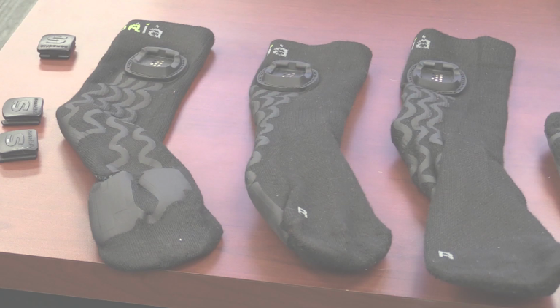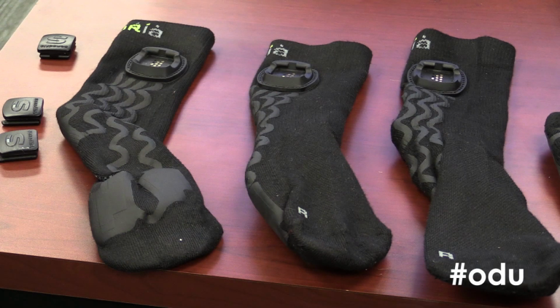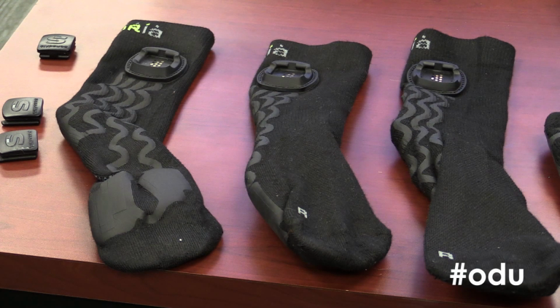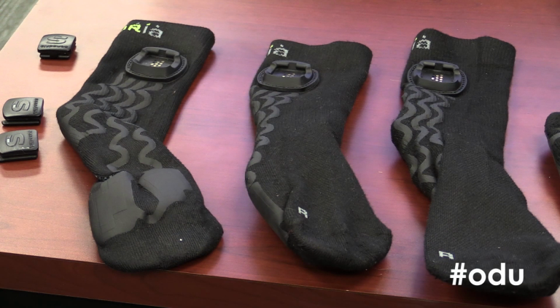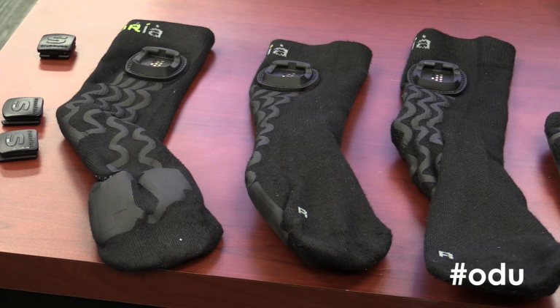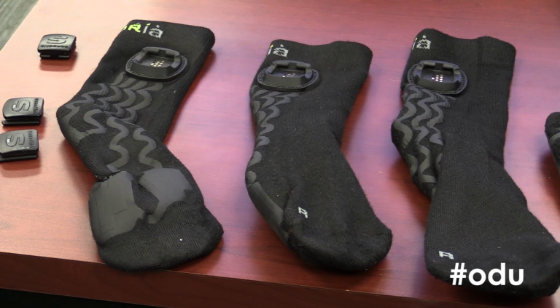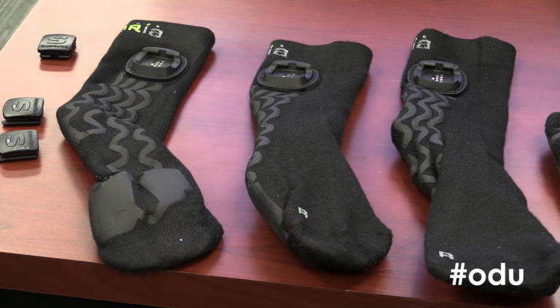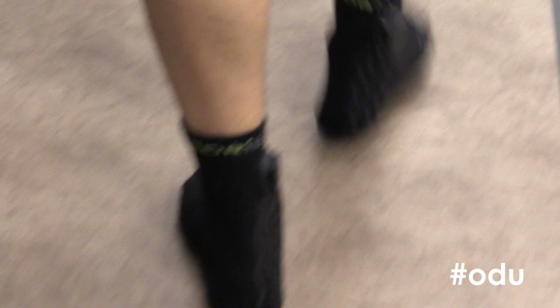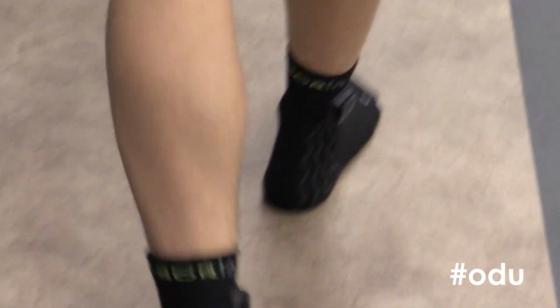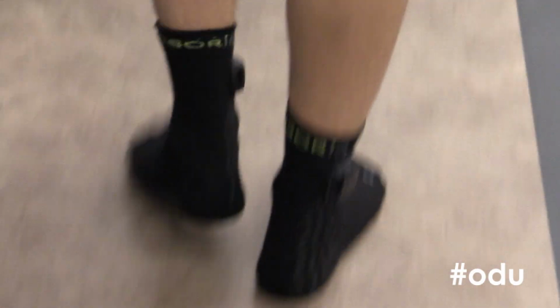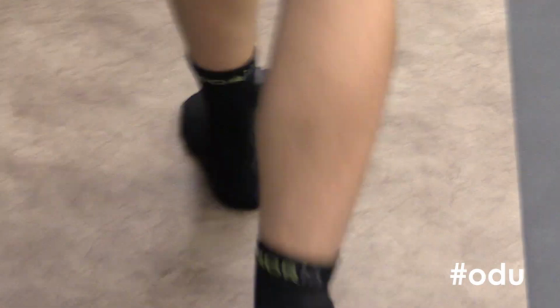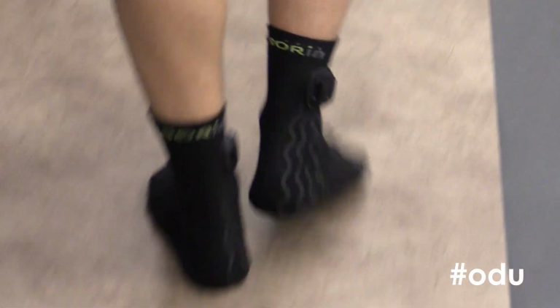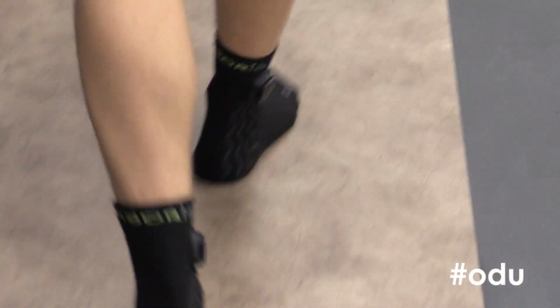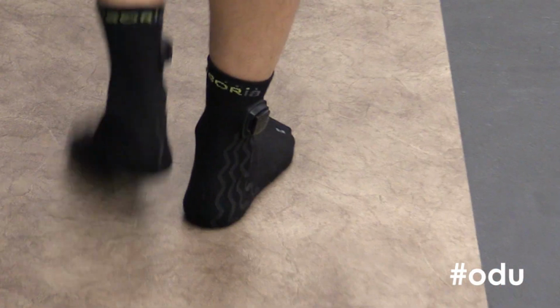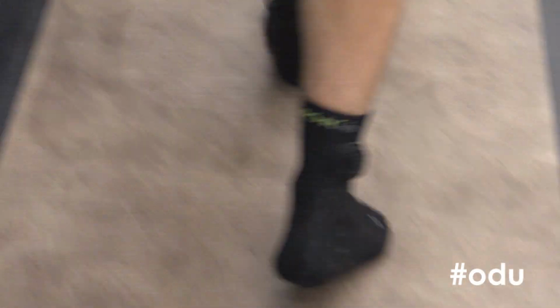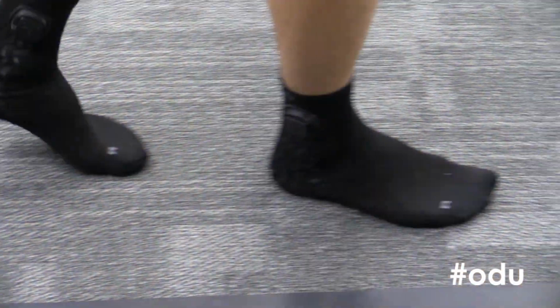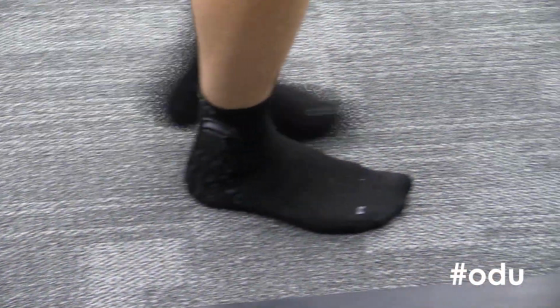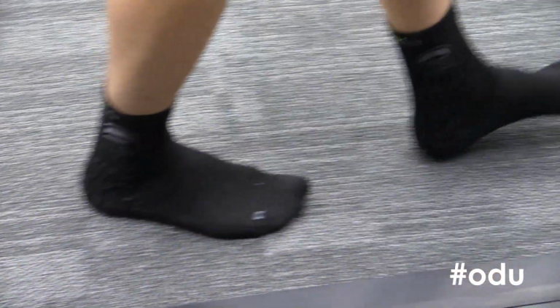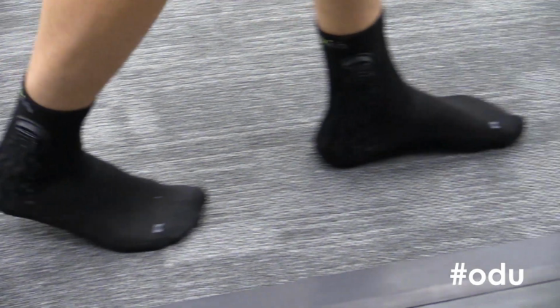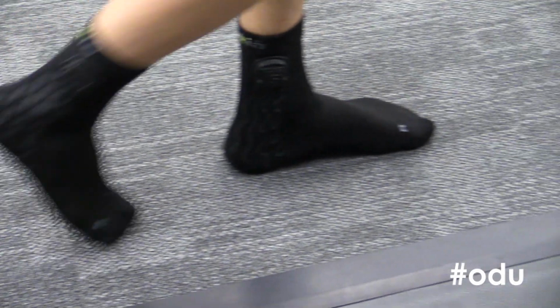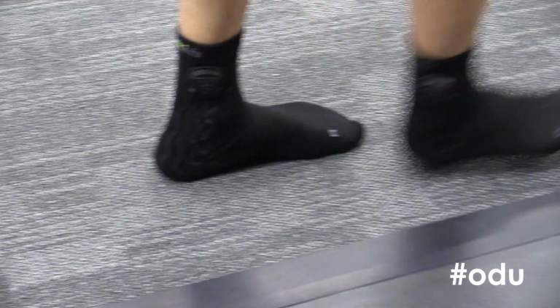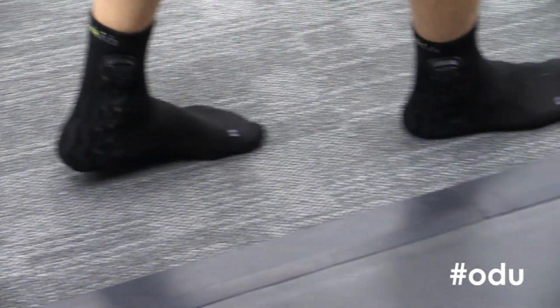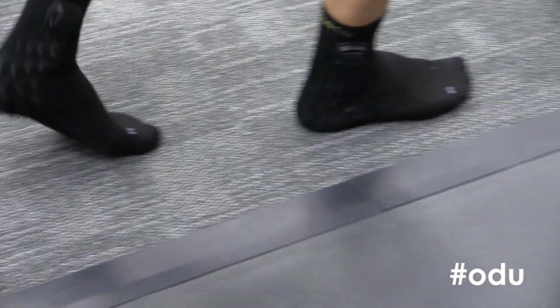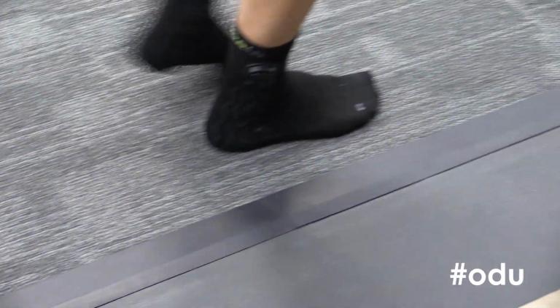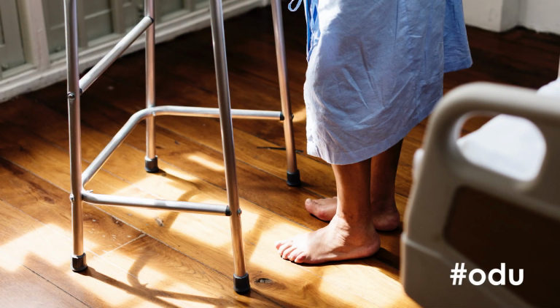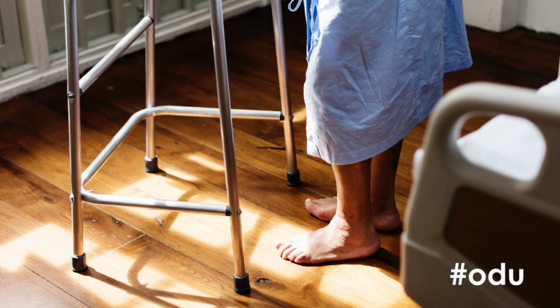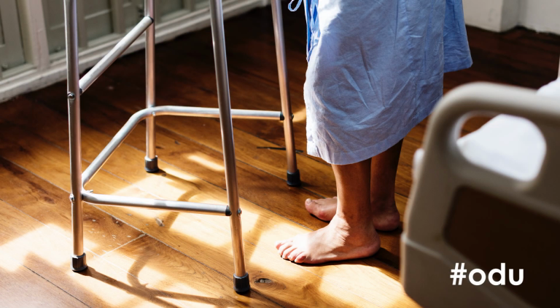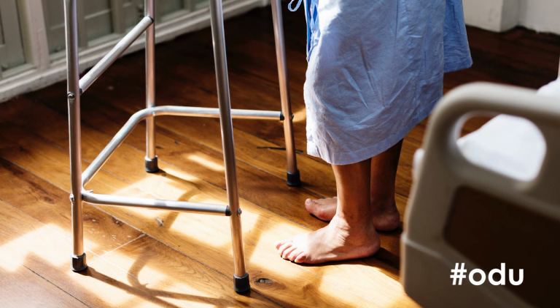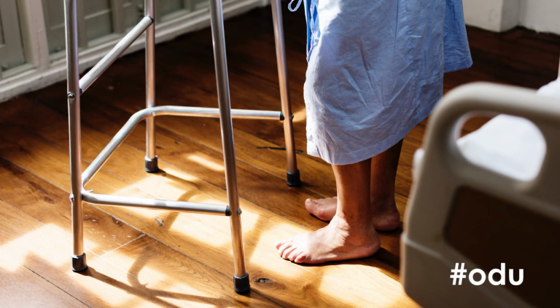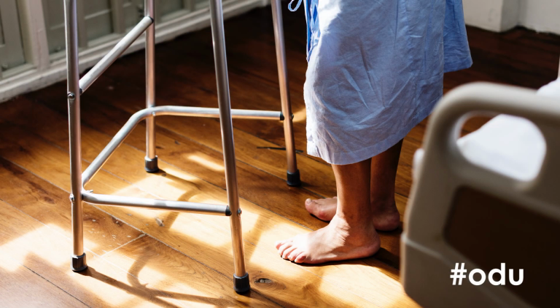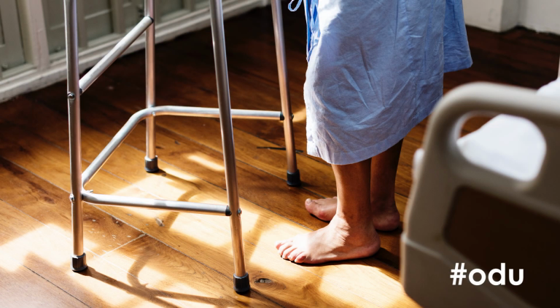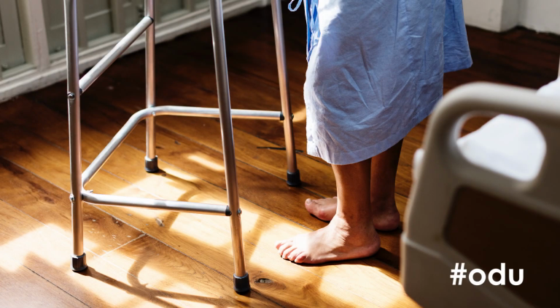They look like ordinary socks, but they're actually a new kind of fitness tracking technology that can not only track movement, but also detect early signs of trouble related to clinical disorders that impact walking.